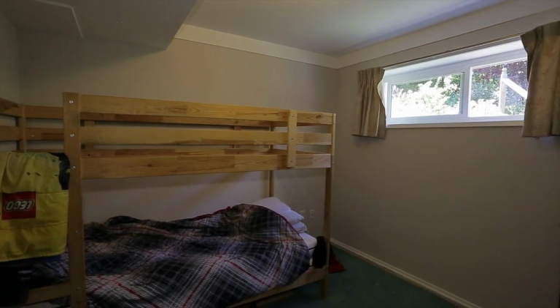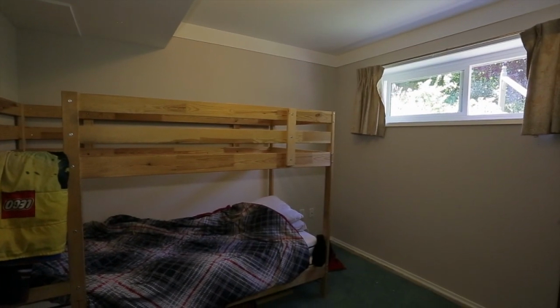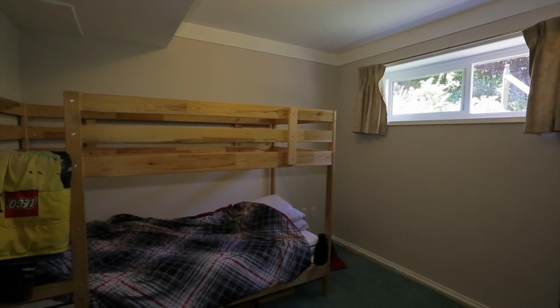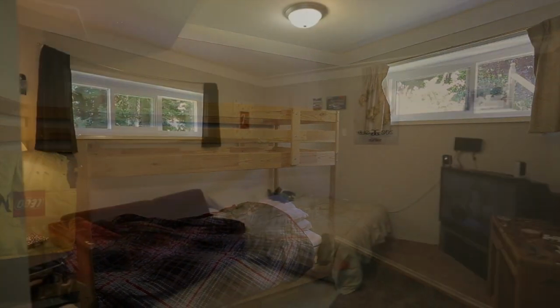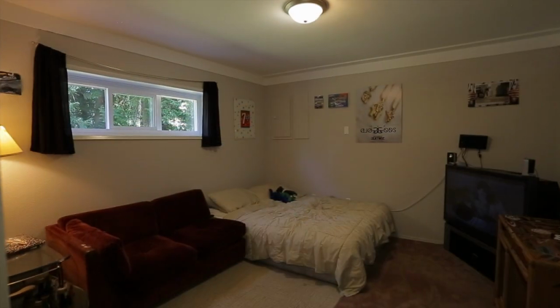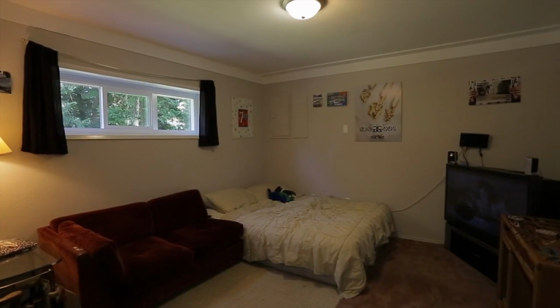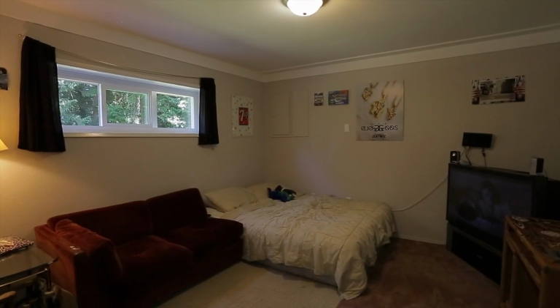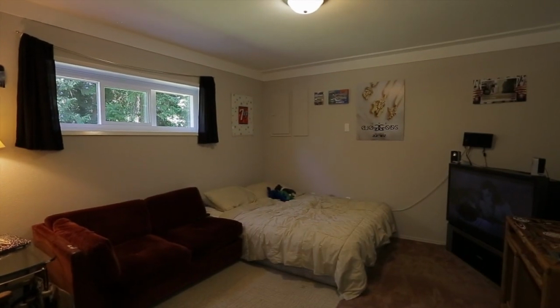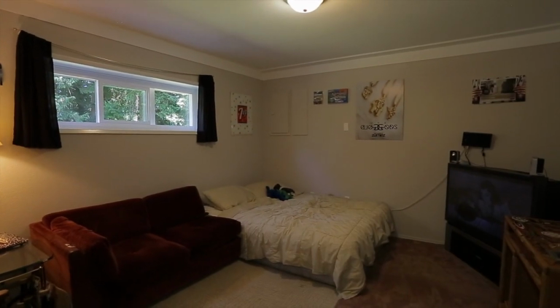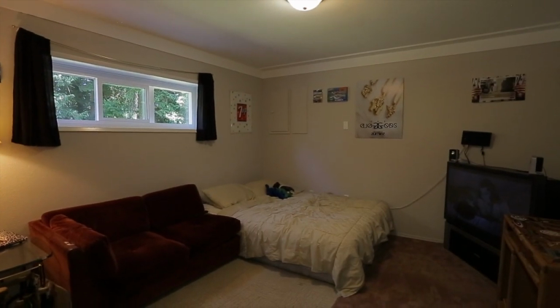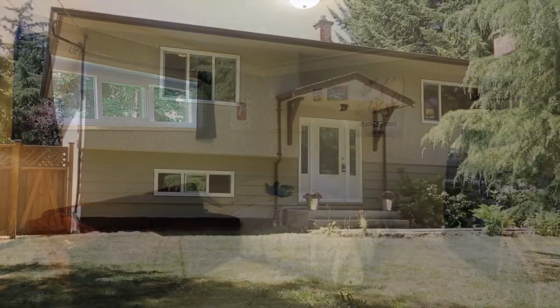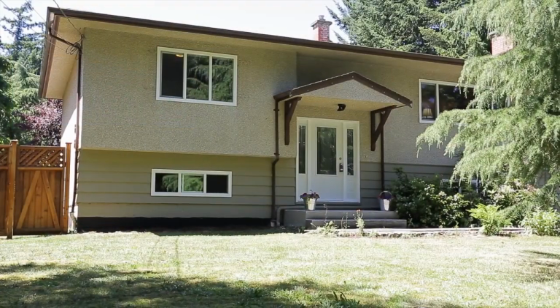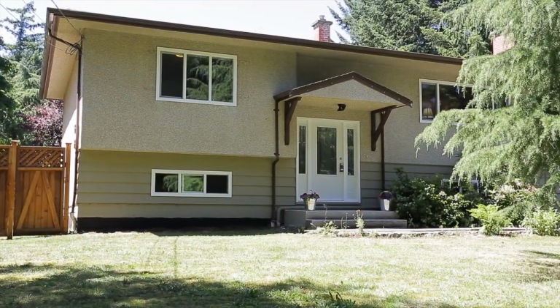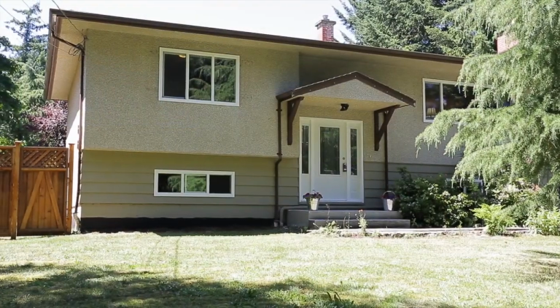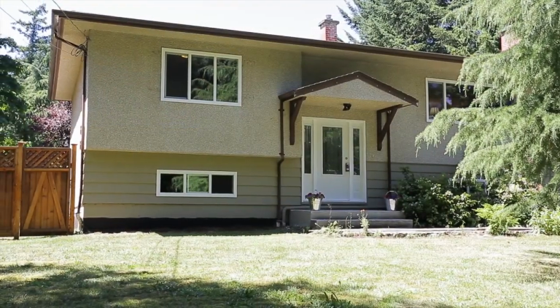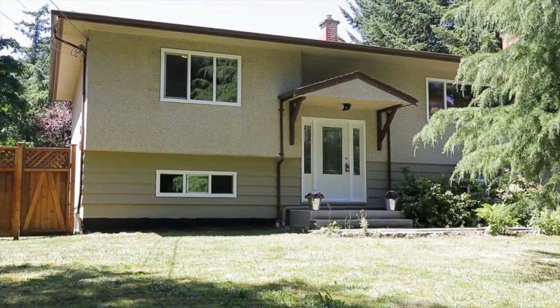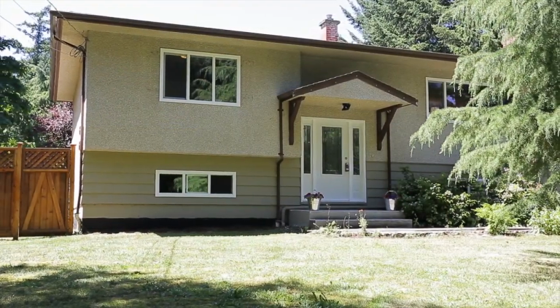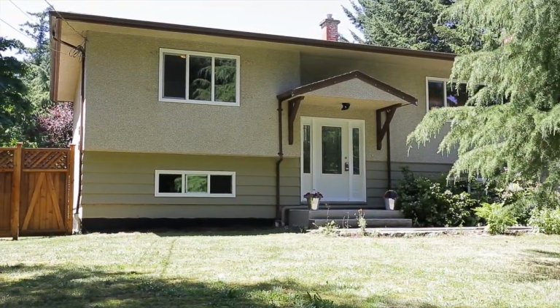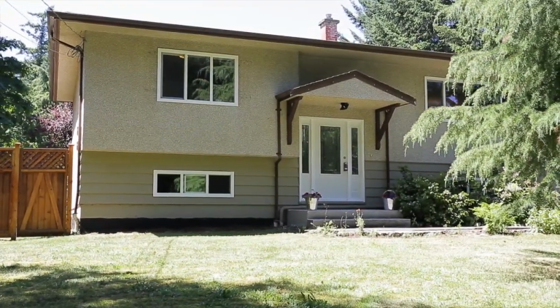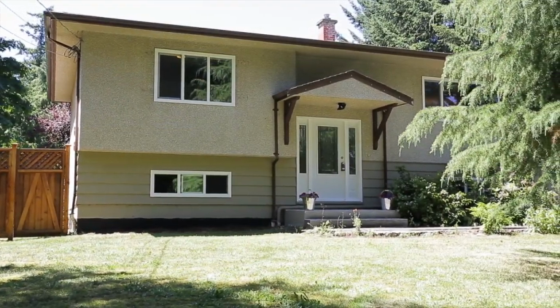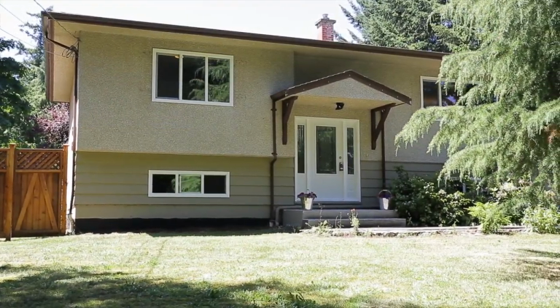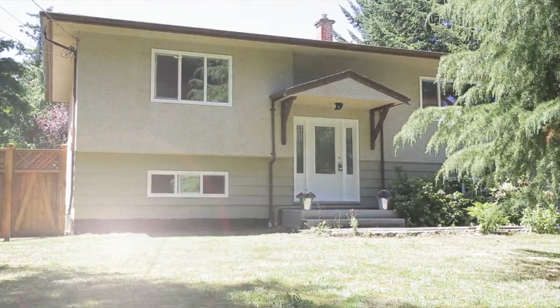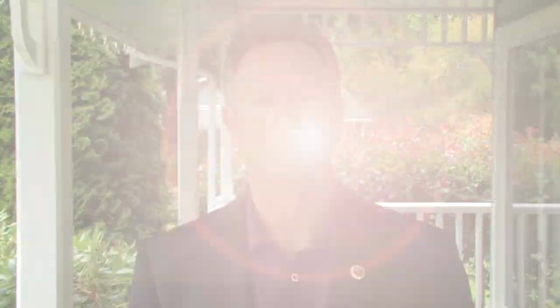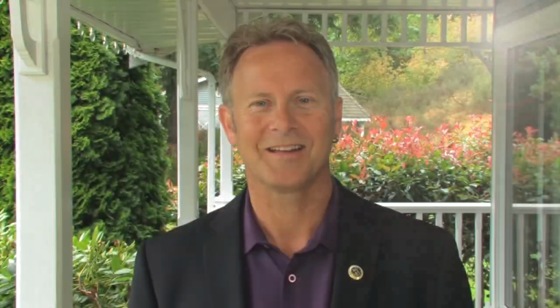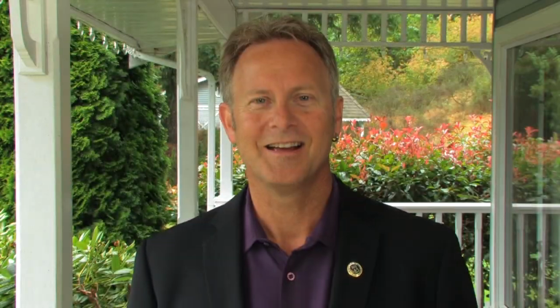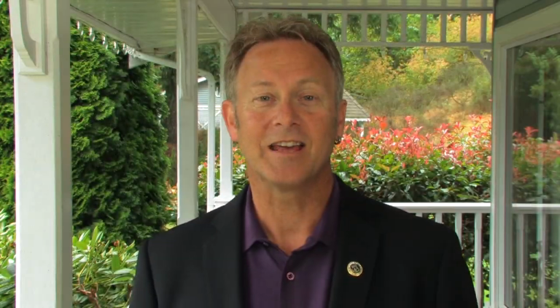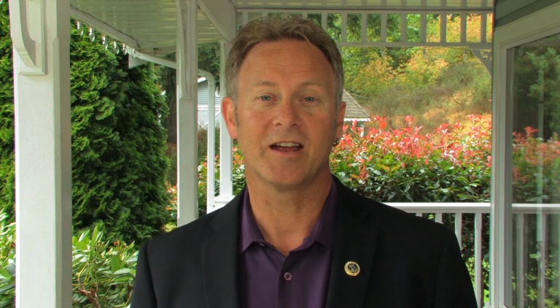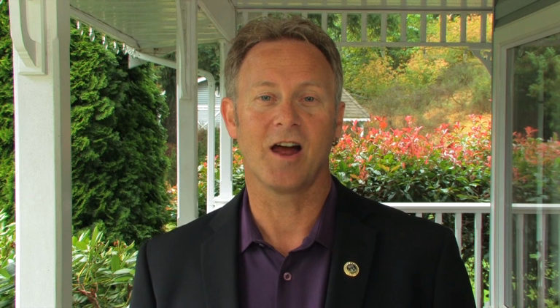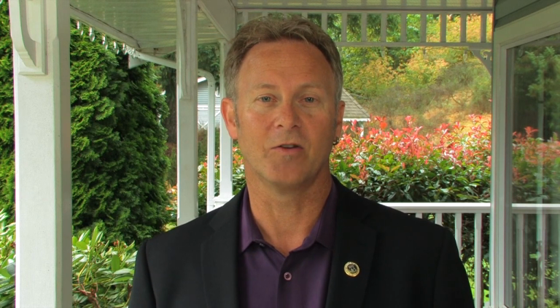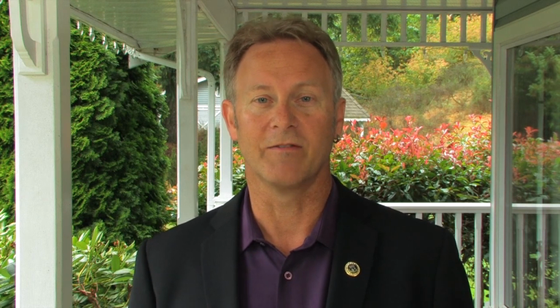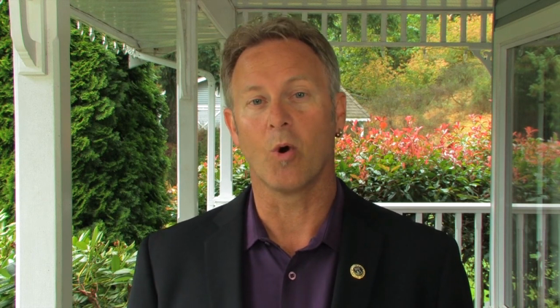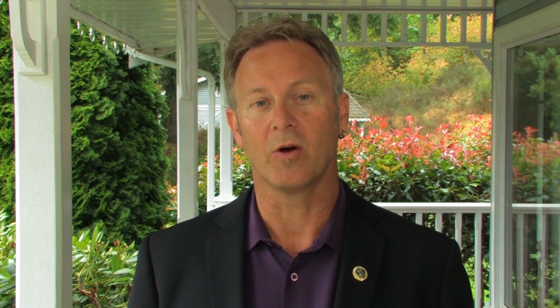This home offers great value and is an opportunity that cannot be missed. Call the Neal Estate team now for an appointment to view.